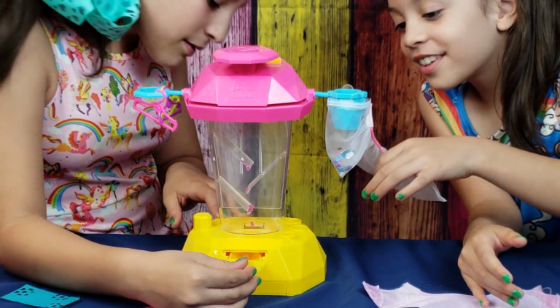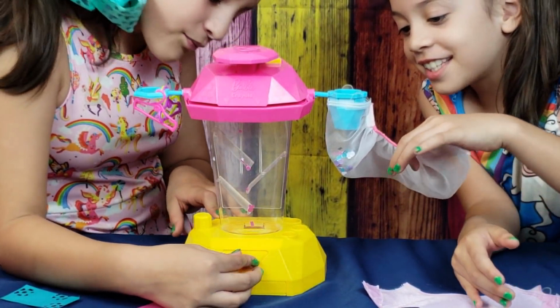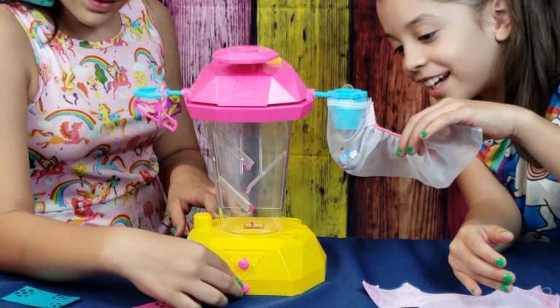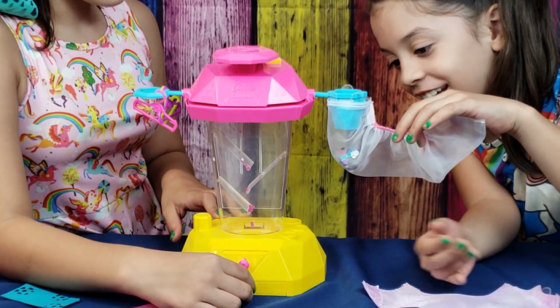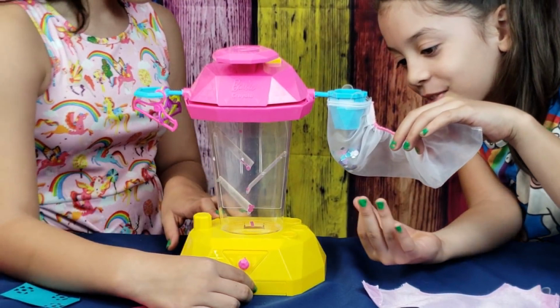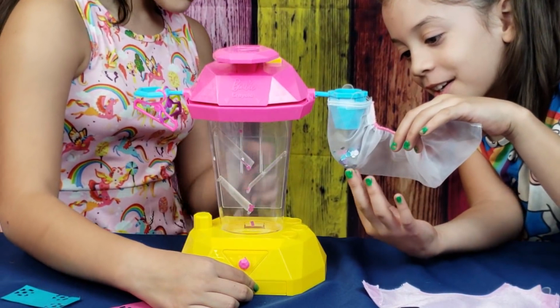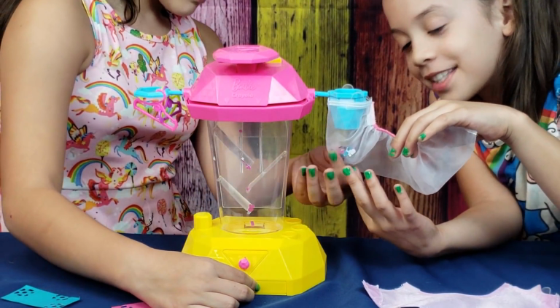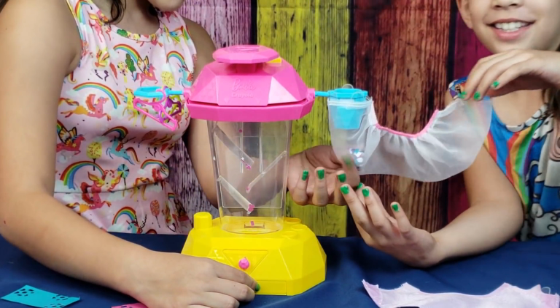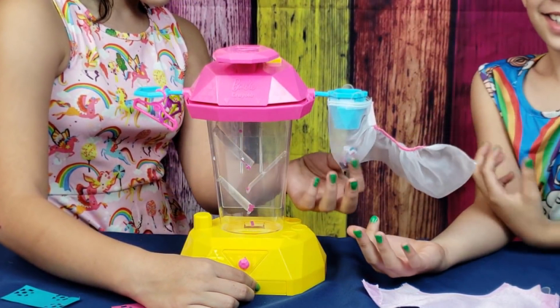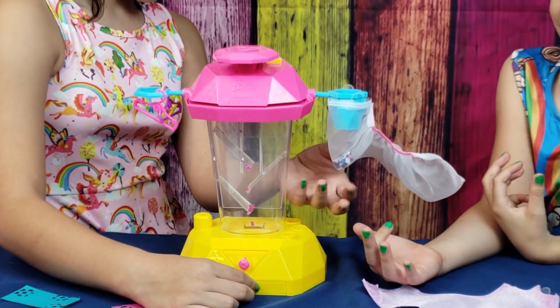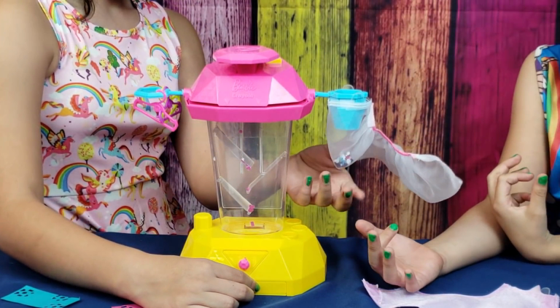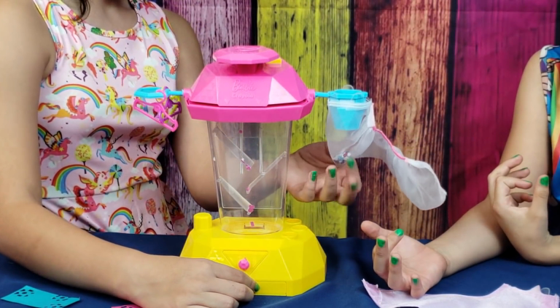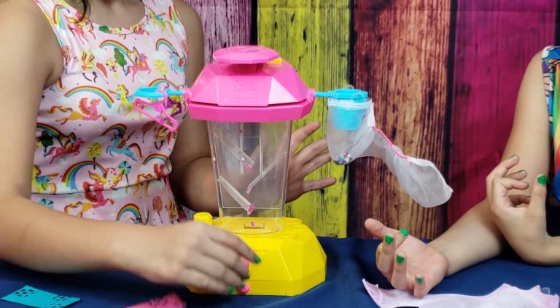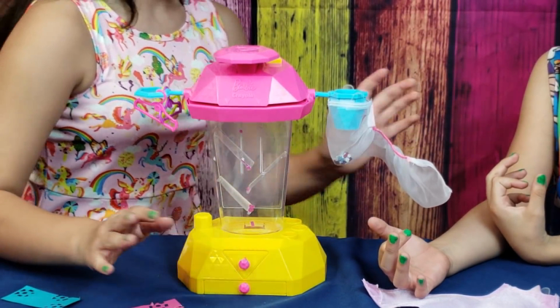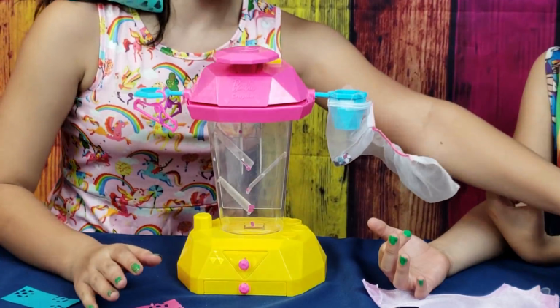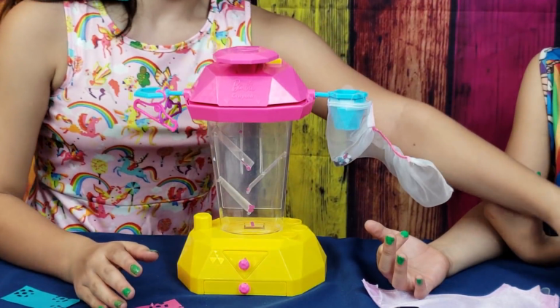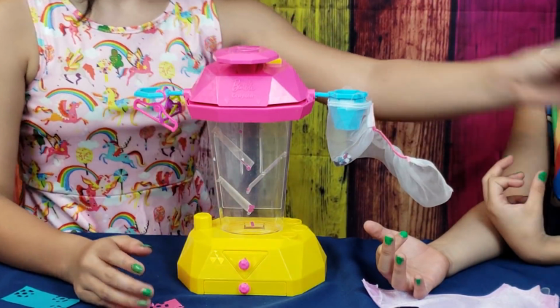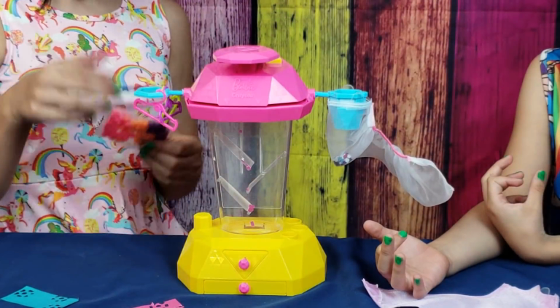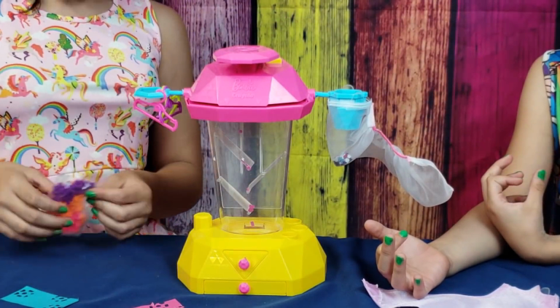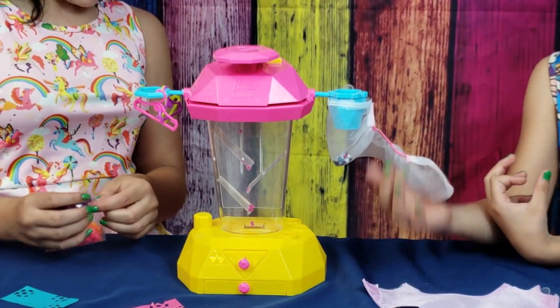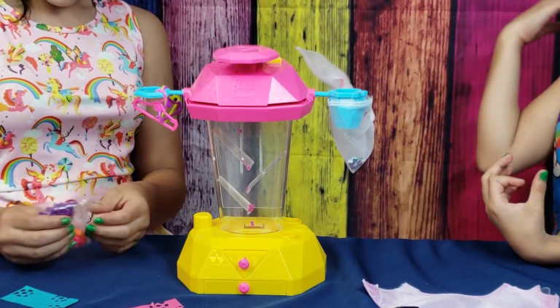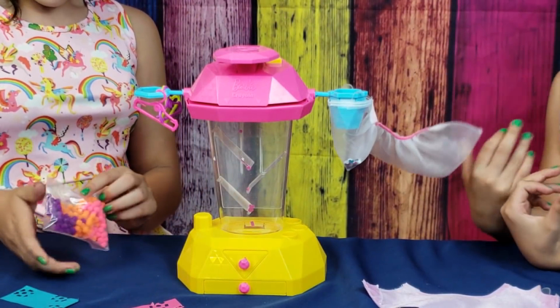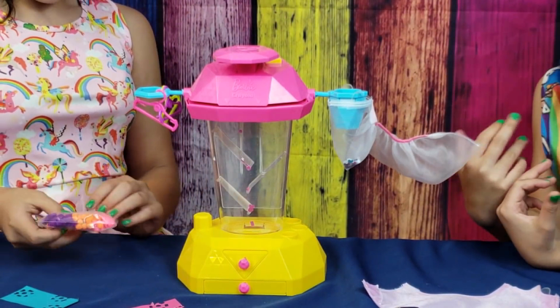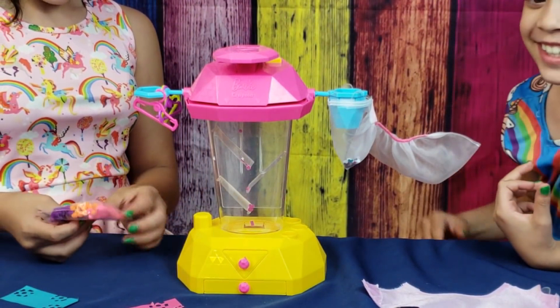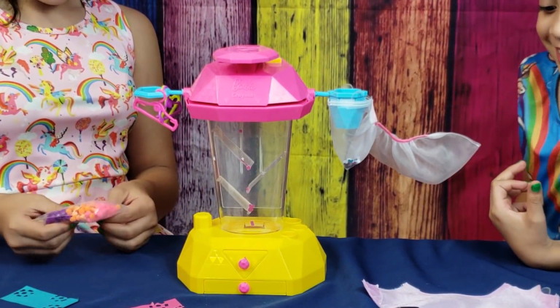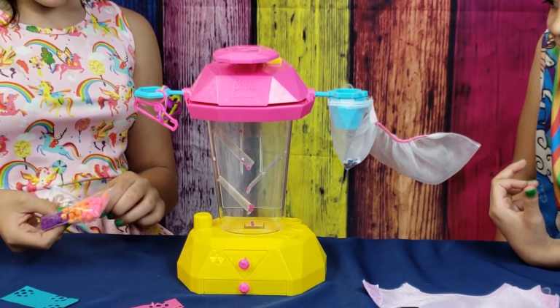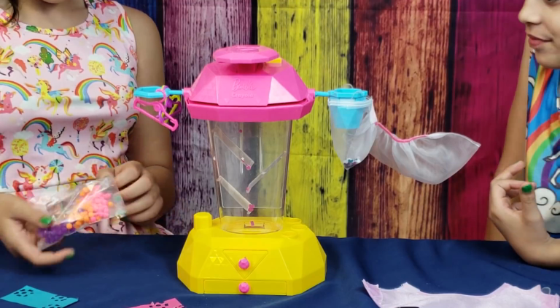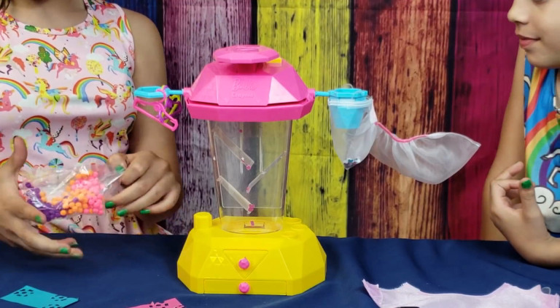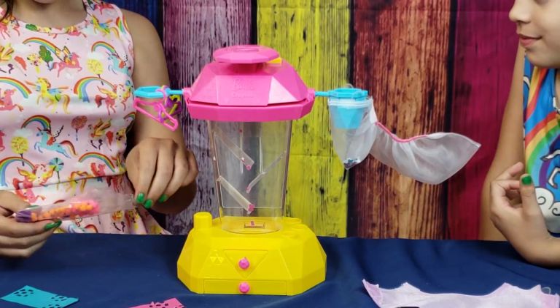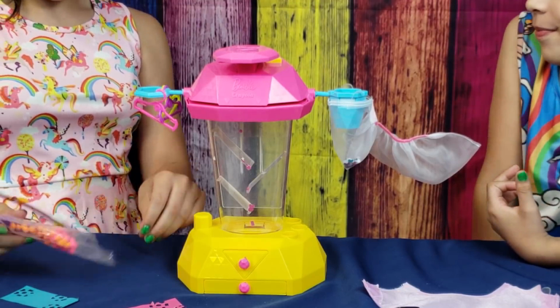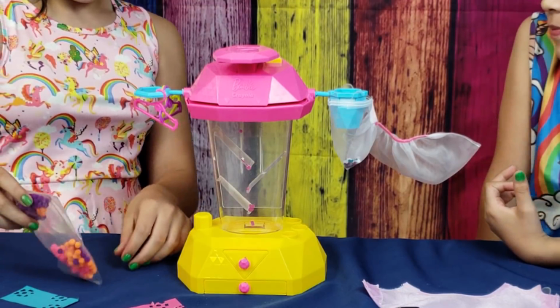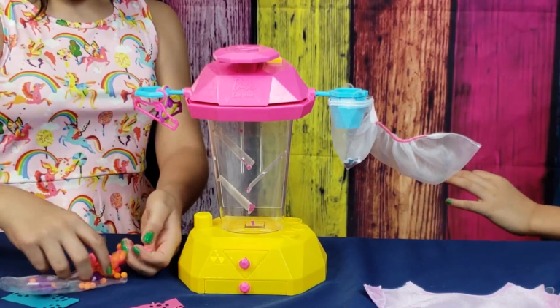I can see those white little pieces. We're also going to add some pom-poms to make it look good and beautiful.